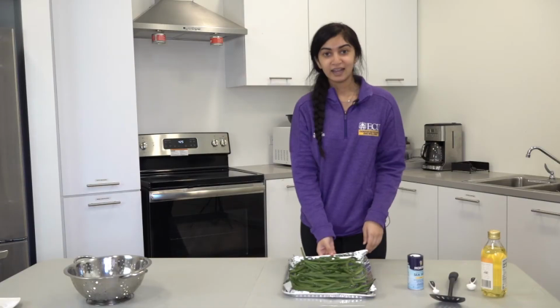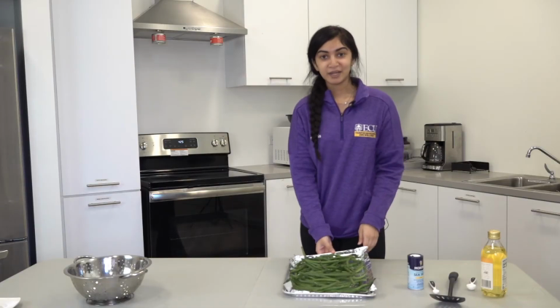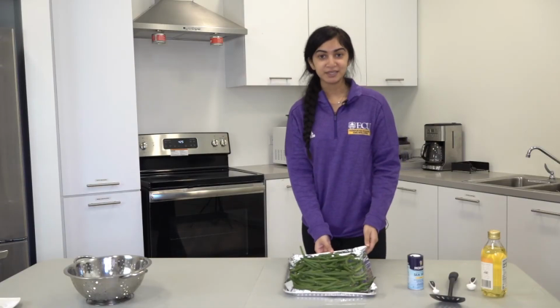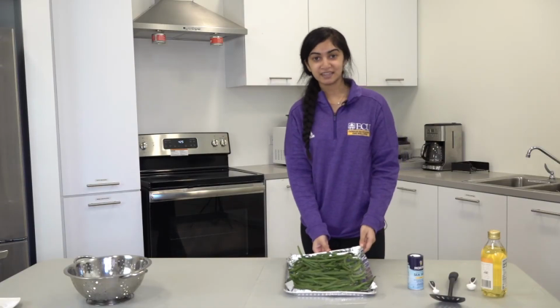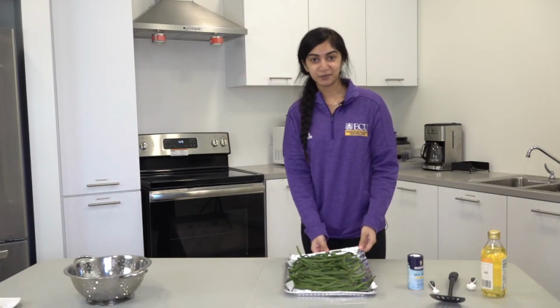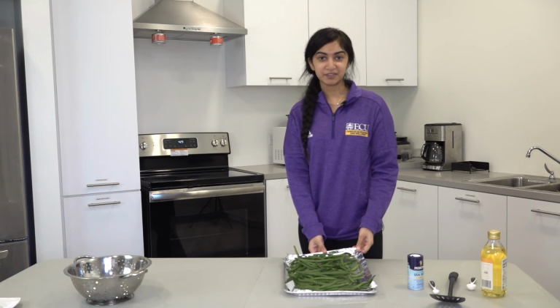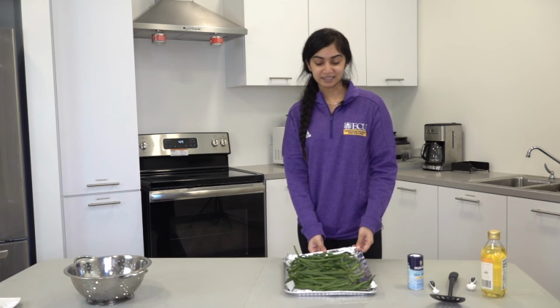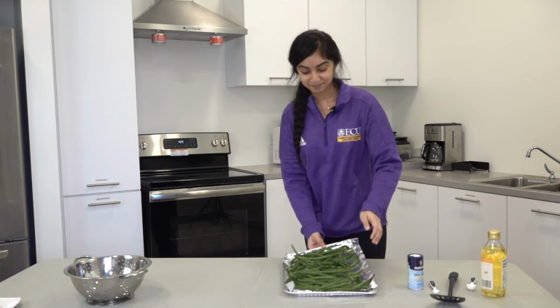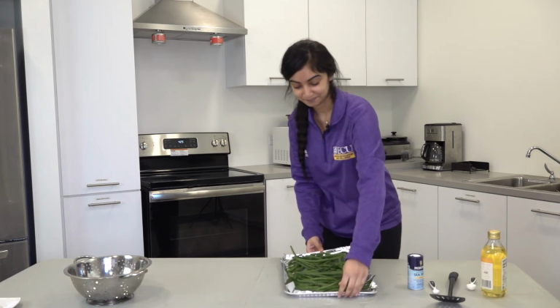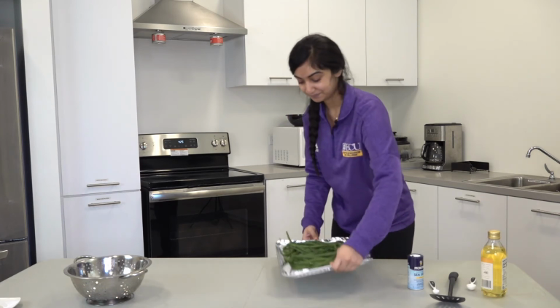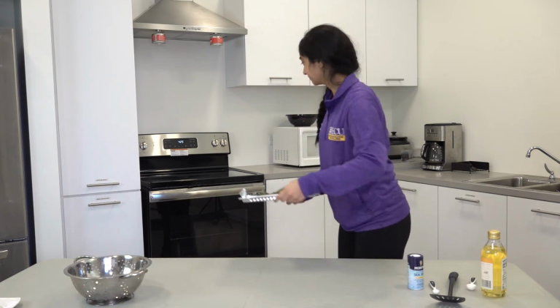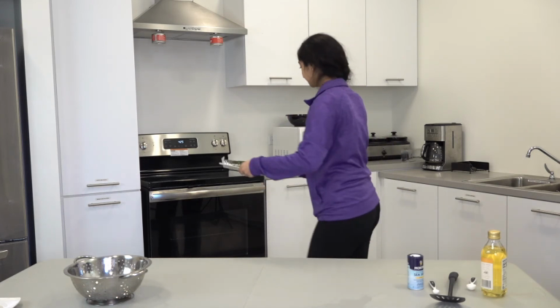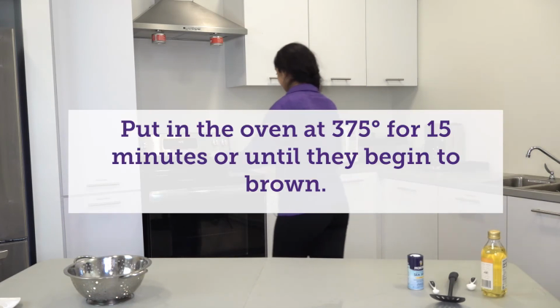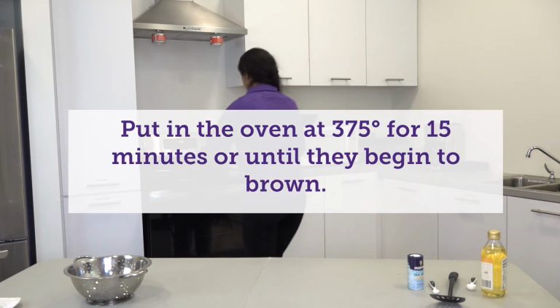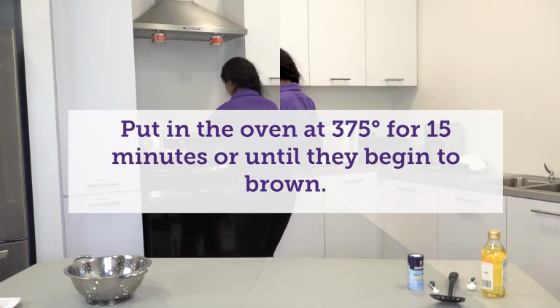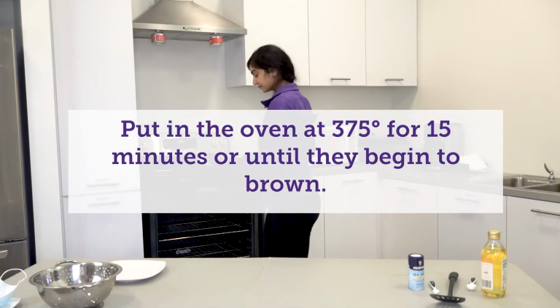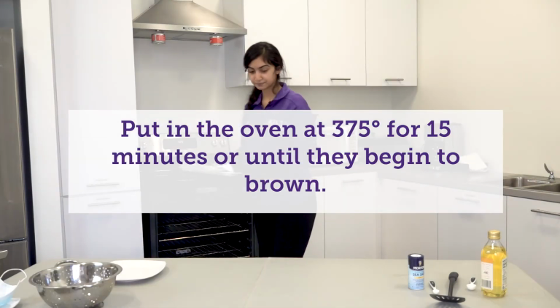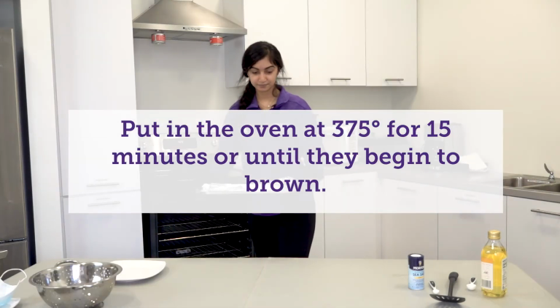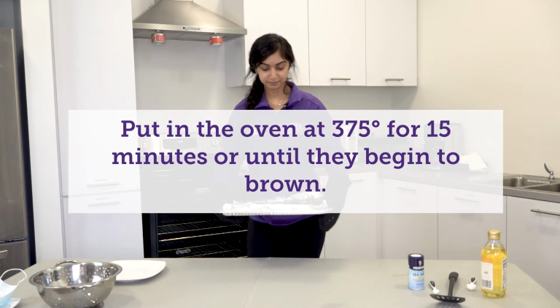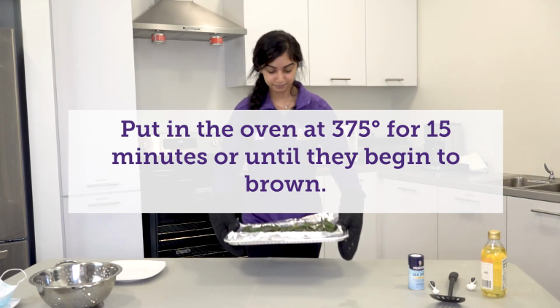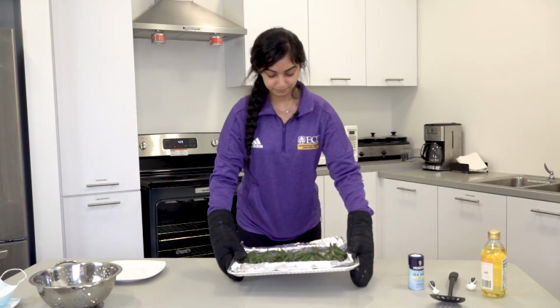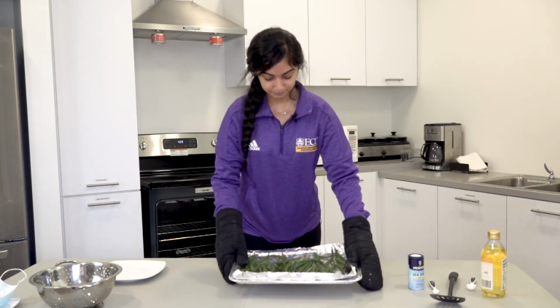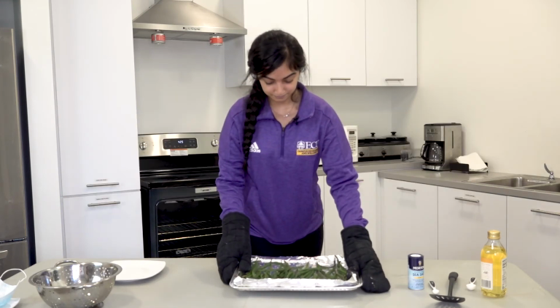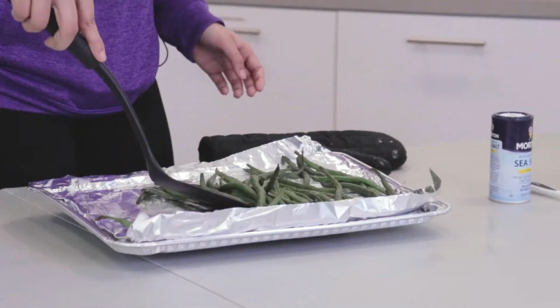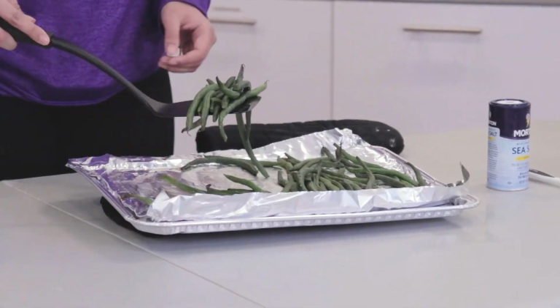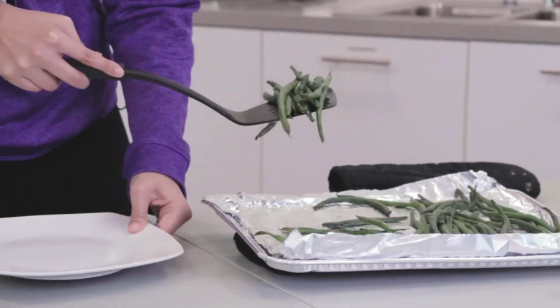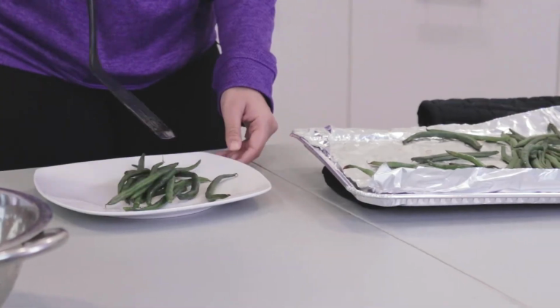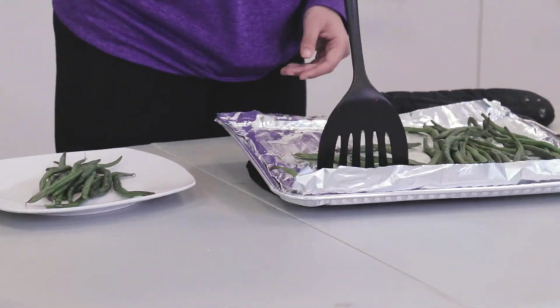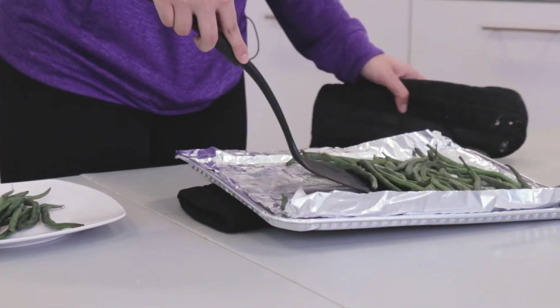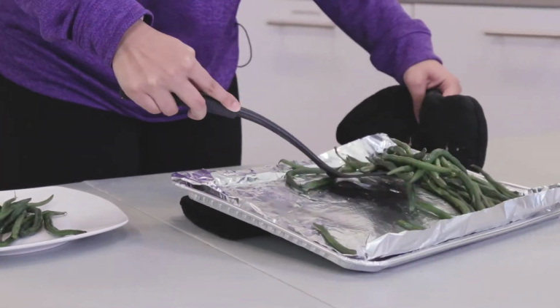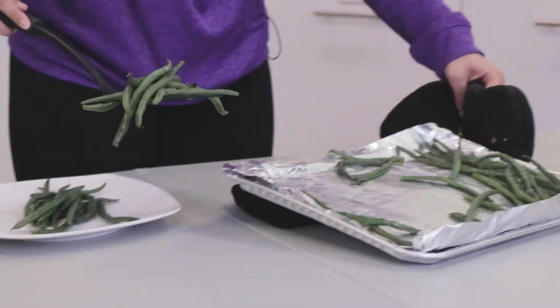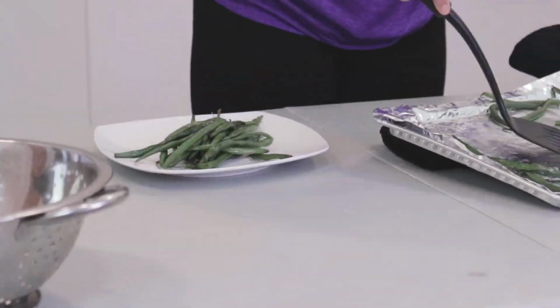I am now going to put these in the oven for 15 minutes. These can be used as a quick snack or you can add them as a side for lunch or dinner.